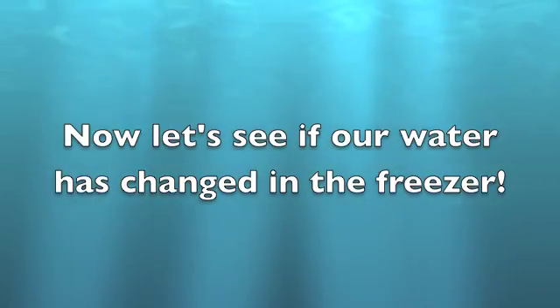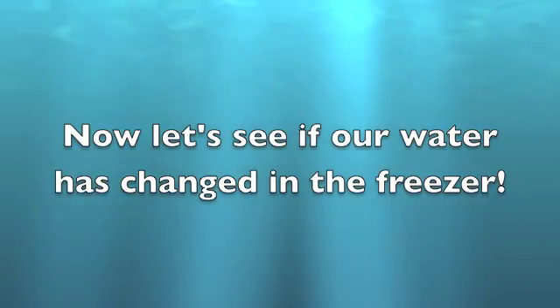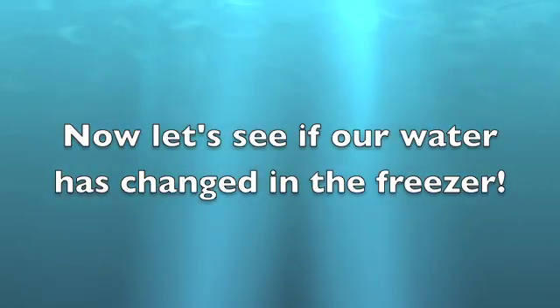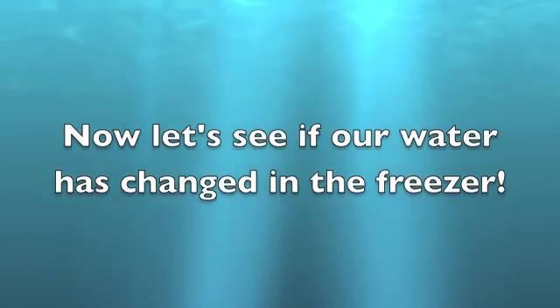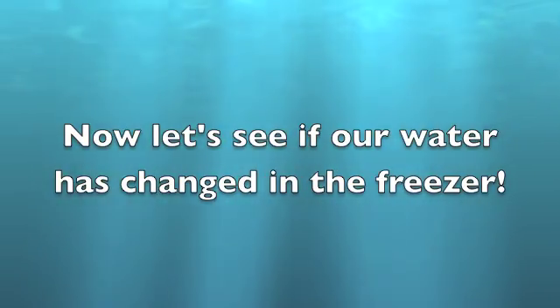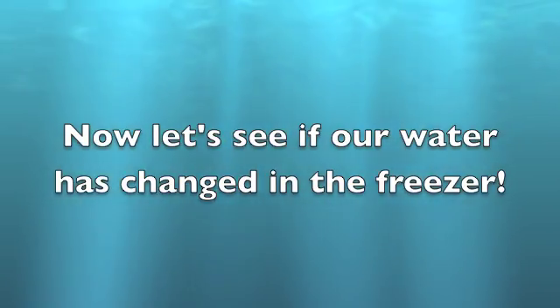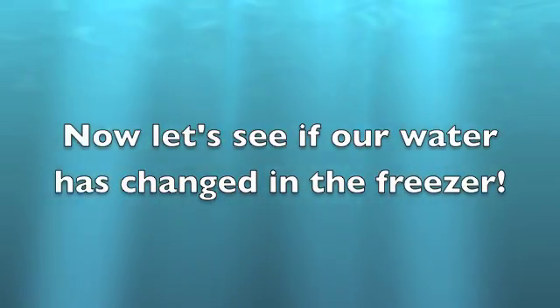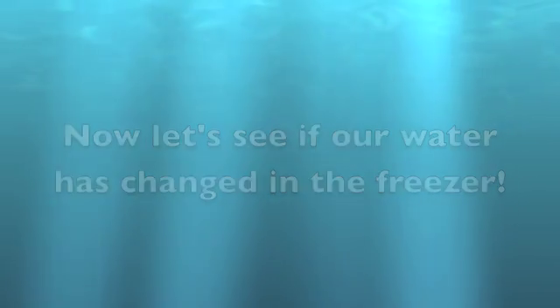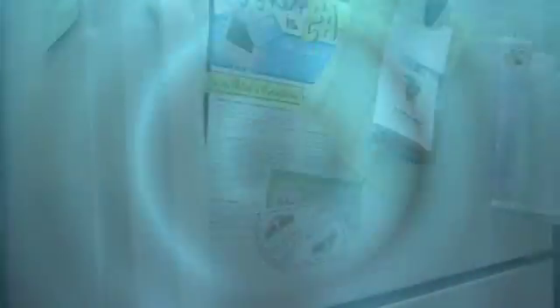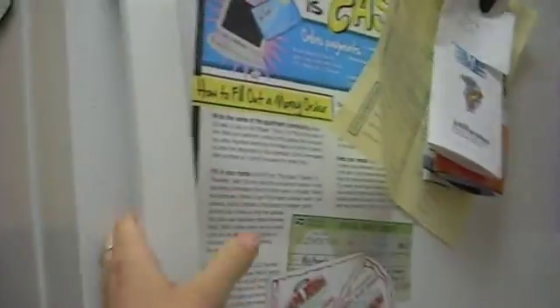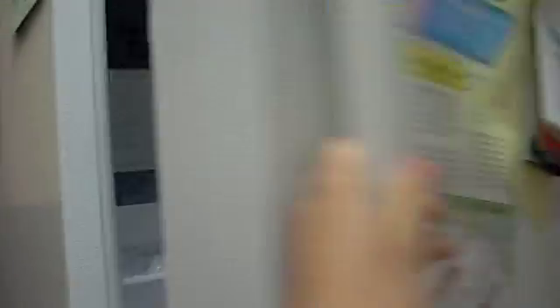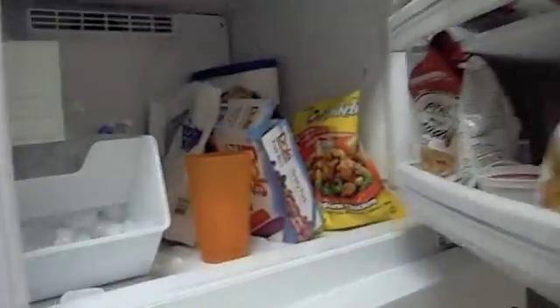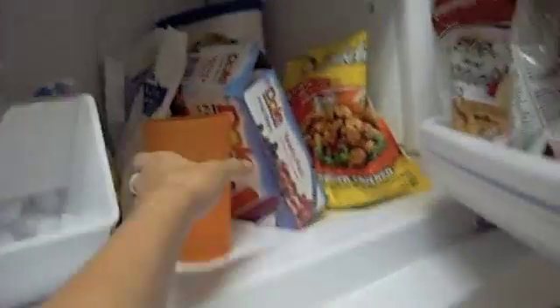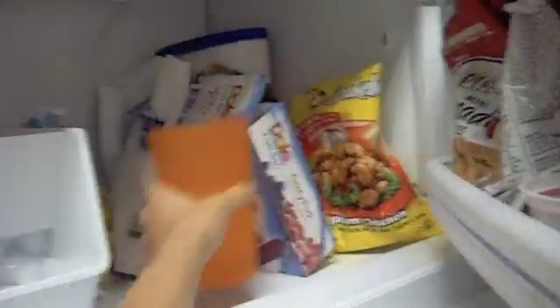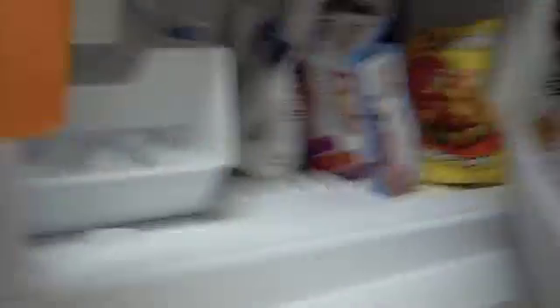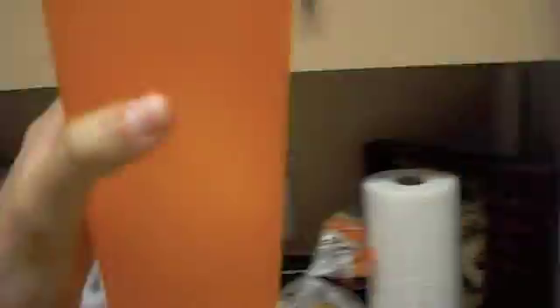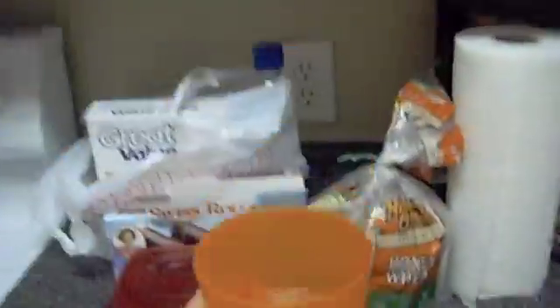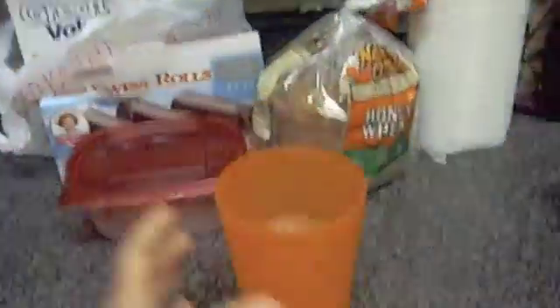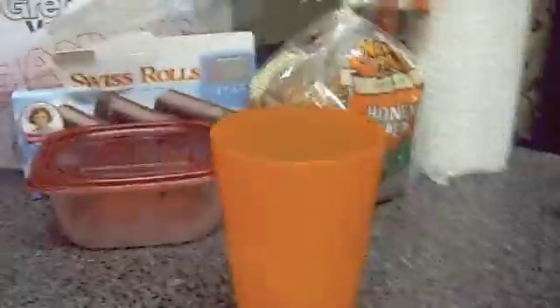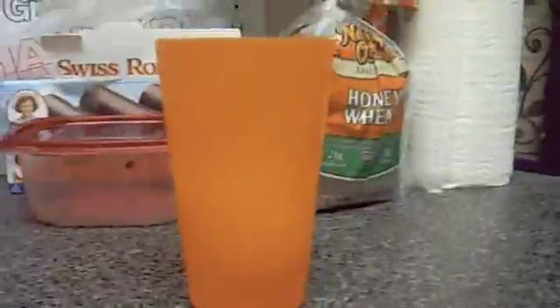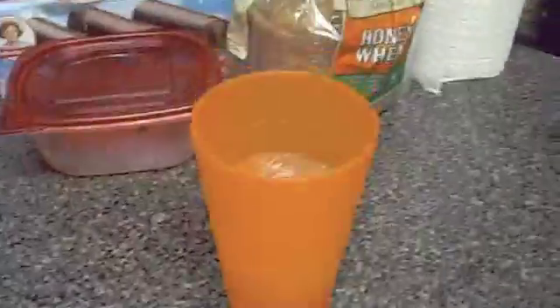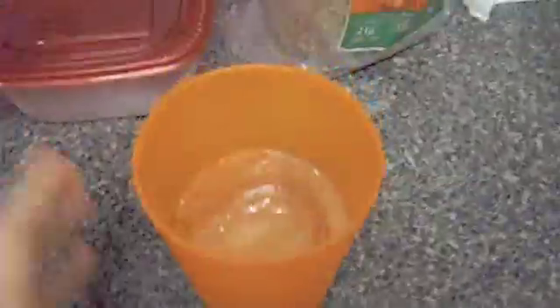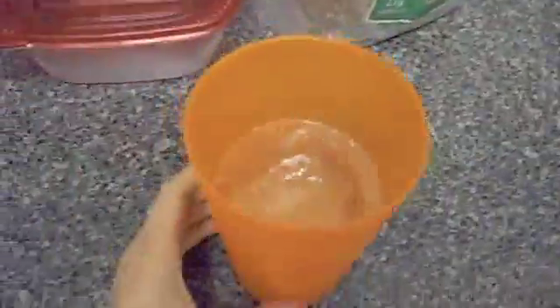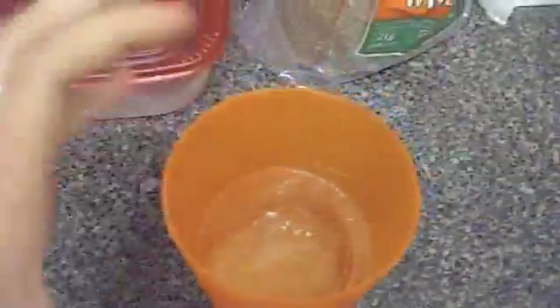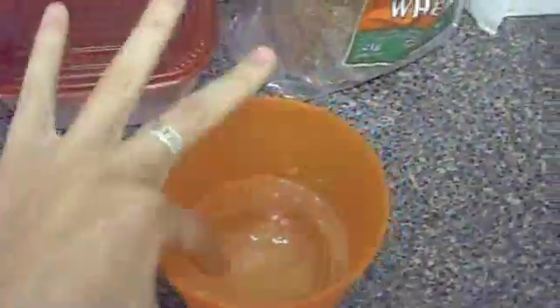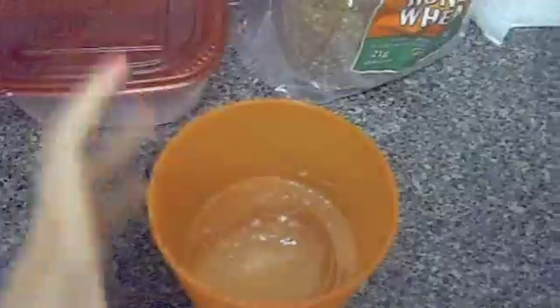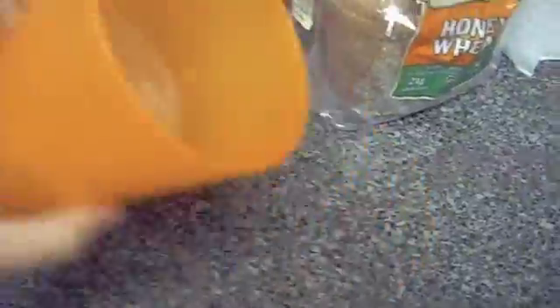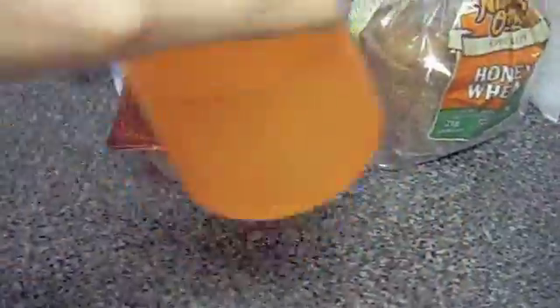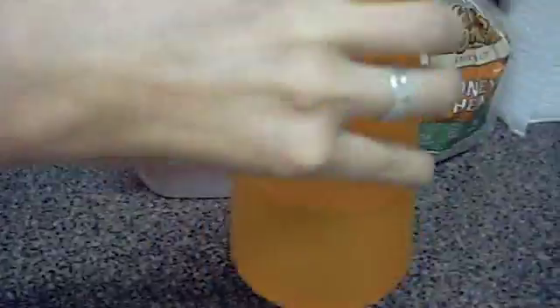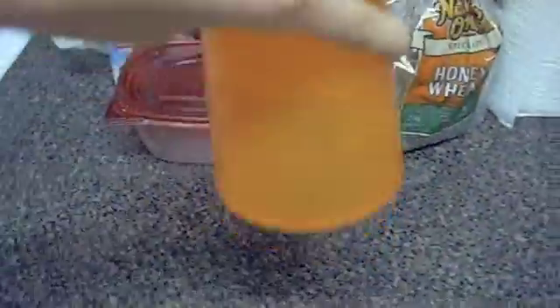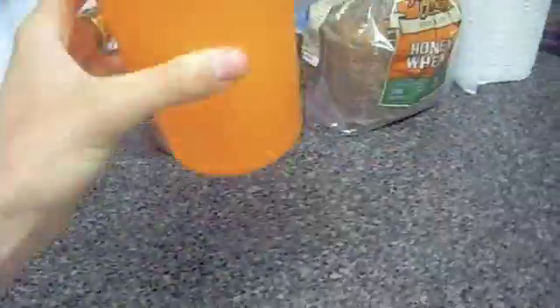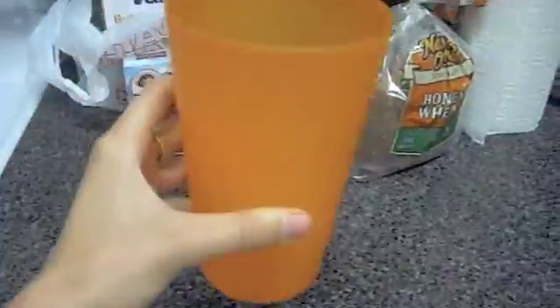Now let's see if our water has changed in the freezer. I'm going to take out our cup and see if our liquid has changed to ice. It sure is a solid, so it changed from water to ice.